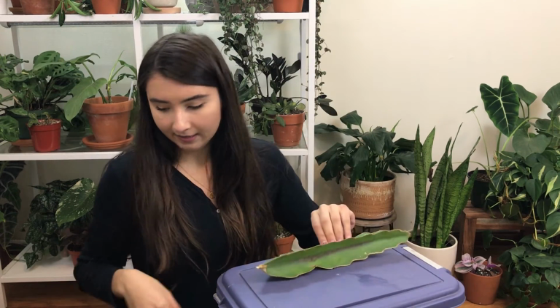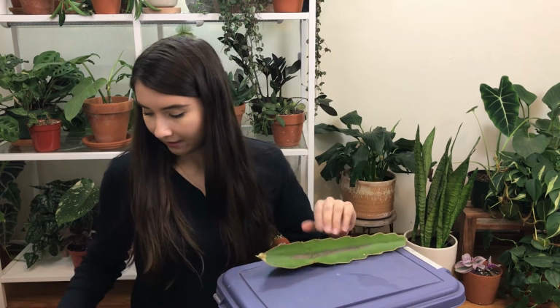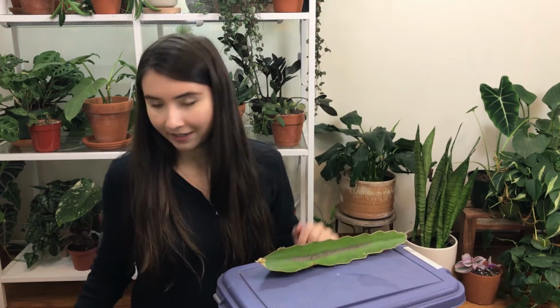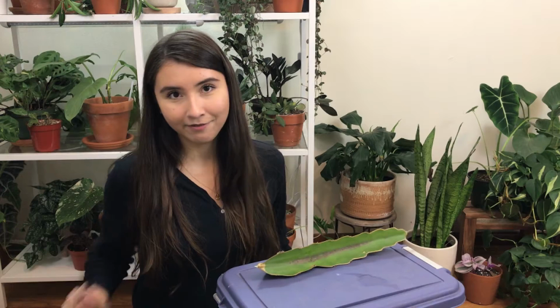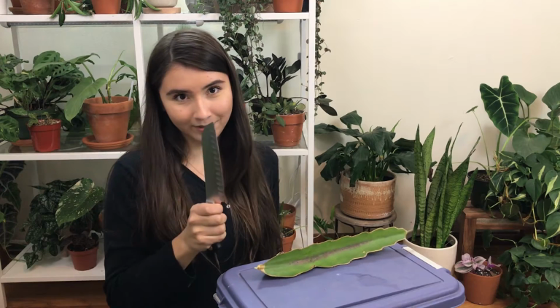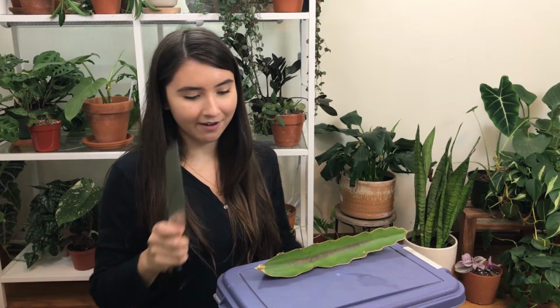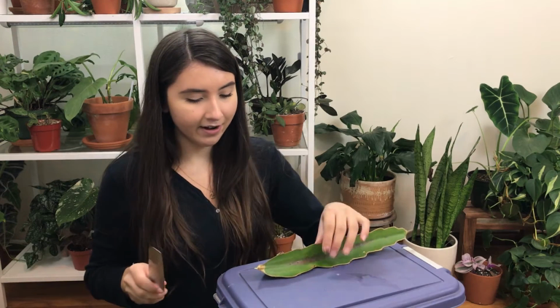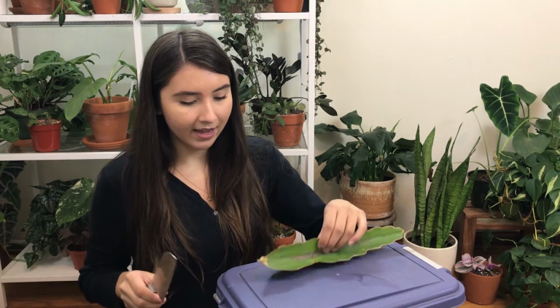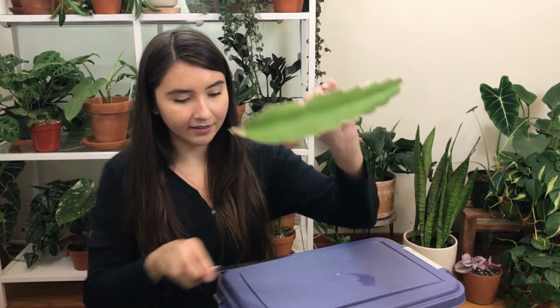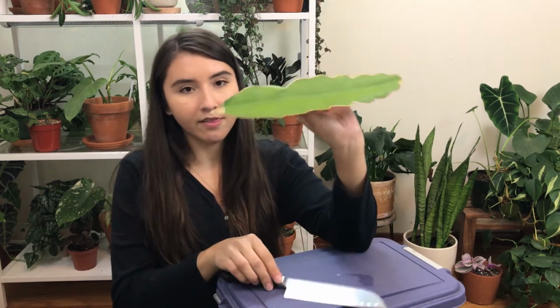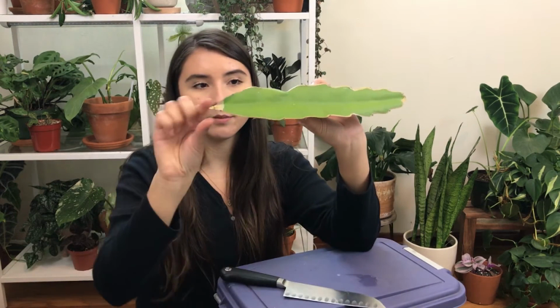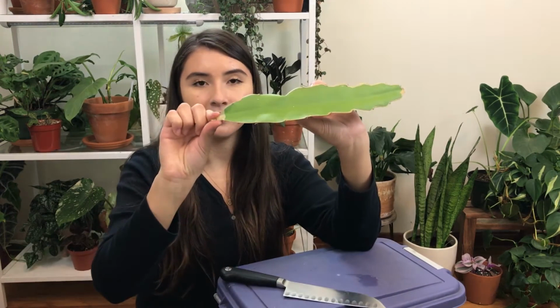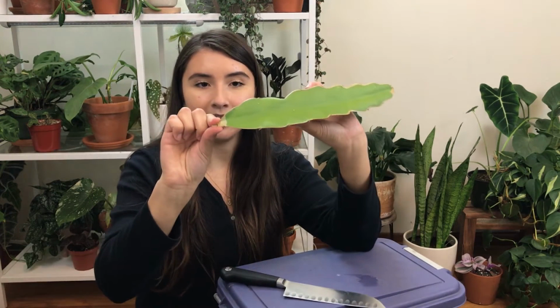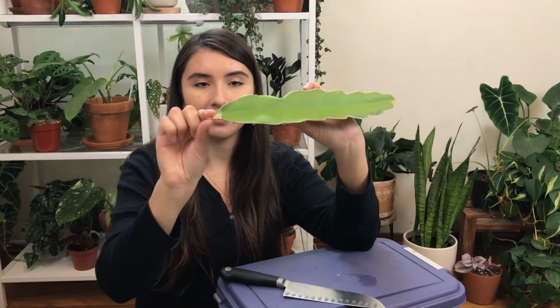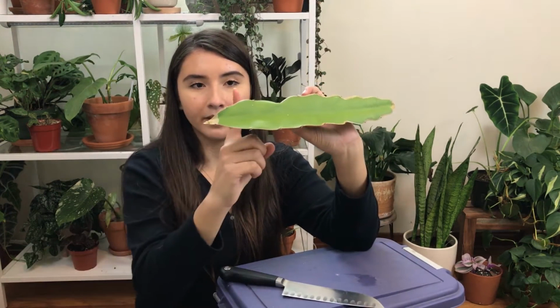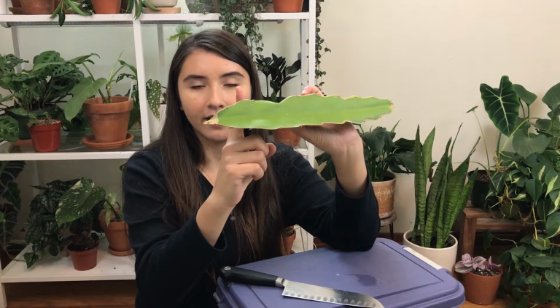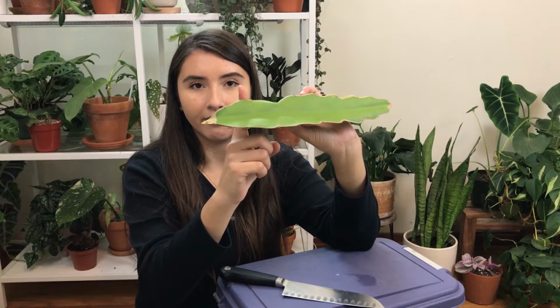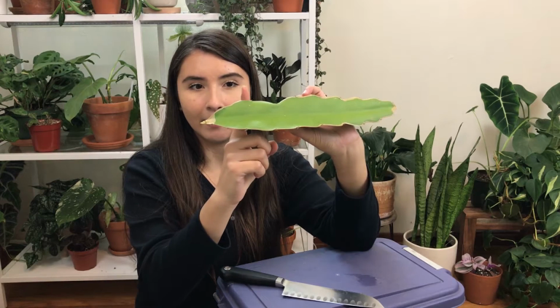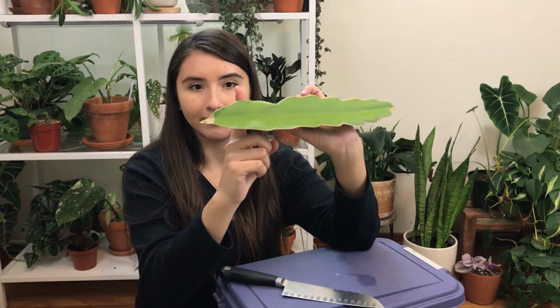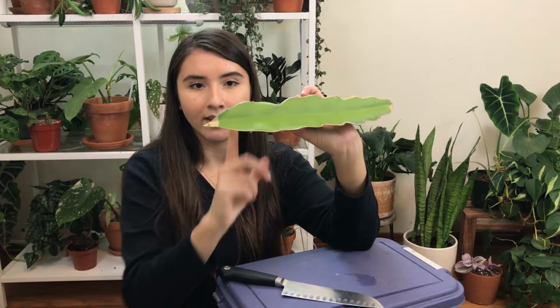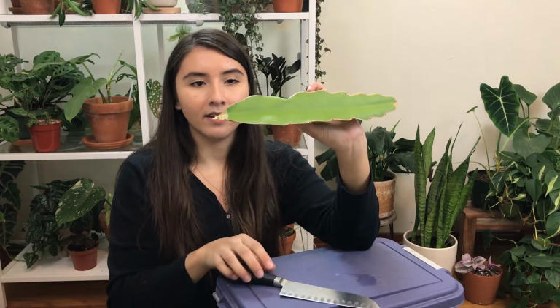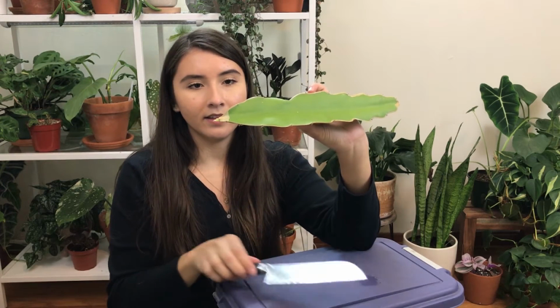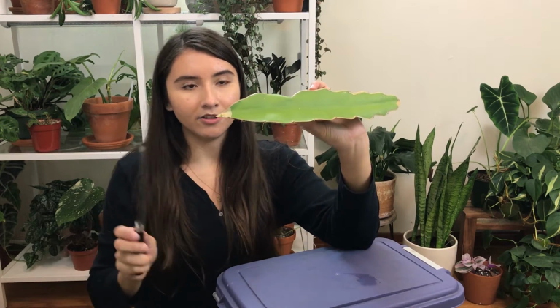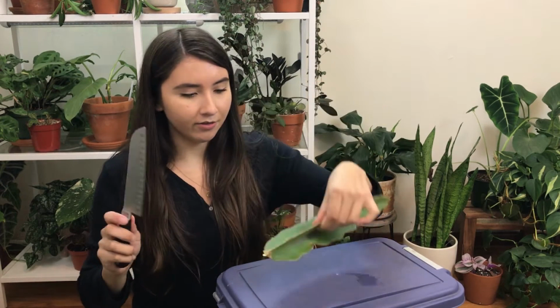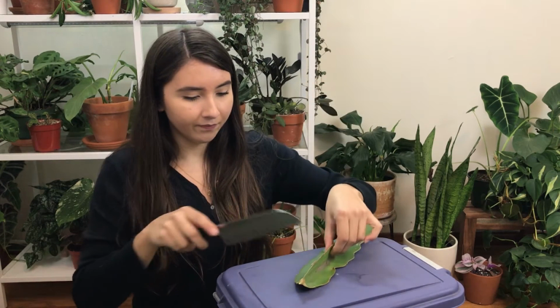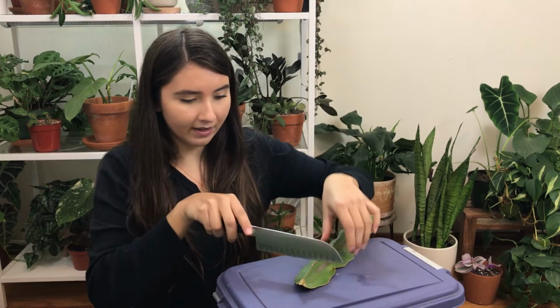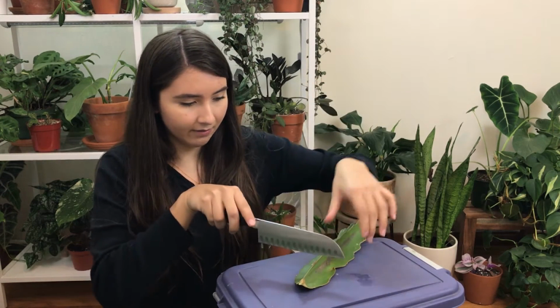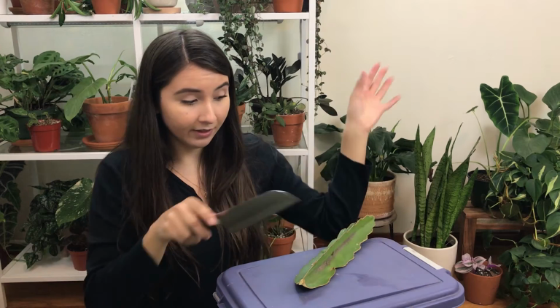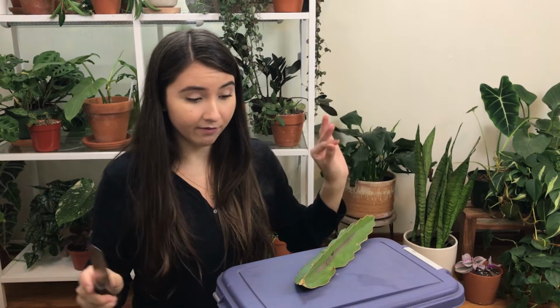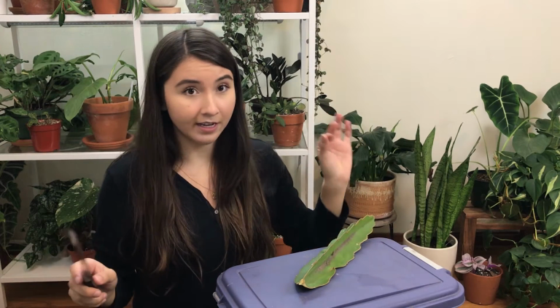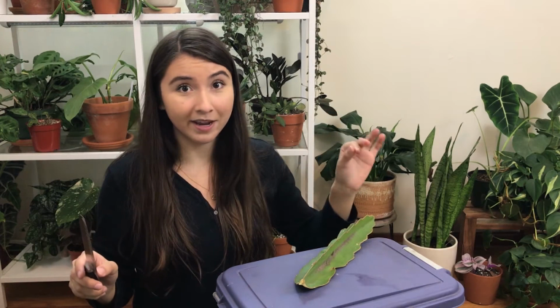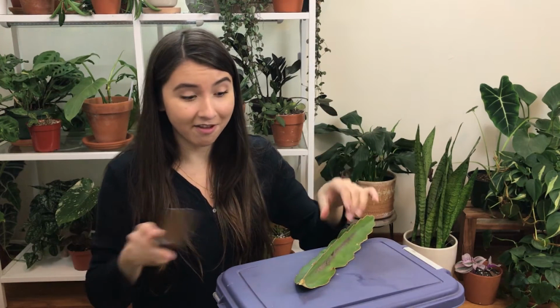I have a knife here, and this is where the segment is. I'm going to cut off about an inch or two — really be careful because they have spikes on them.